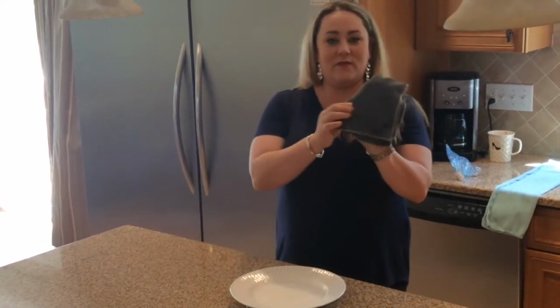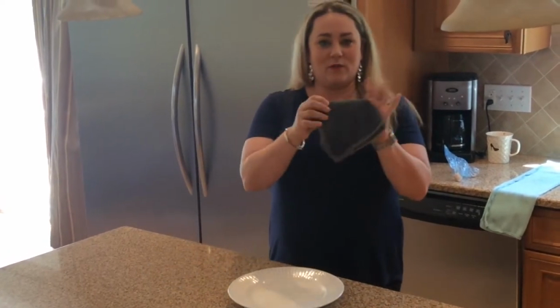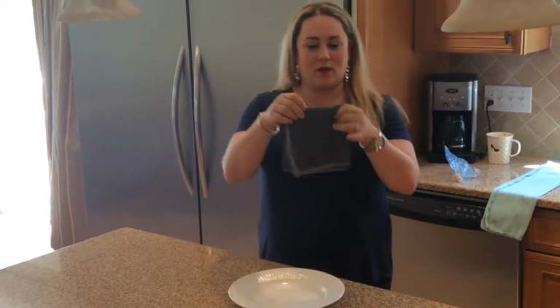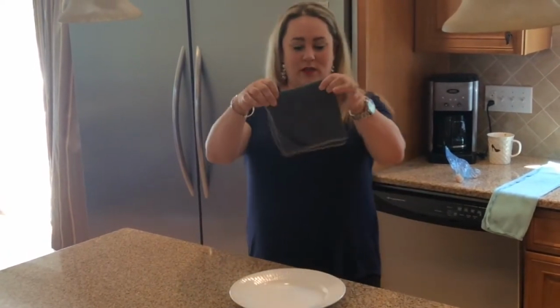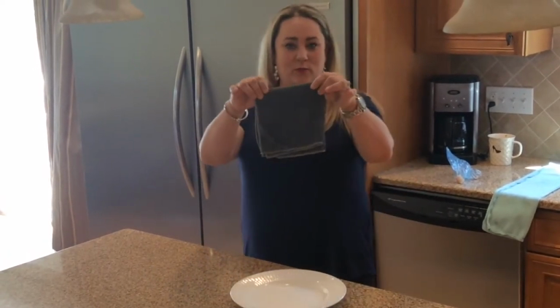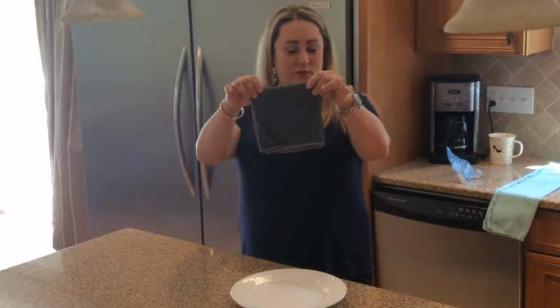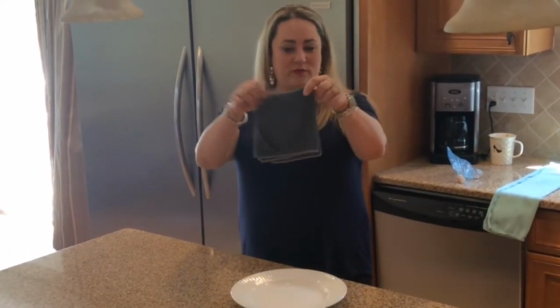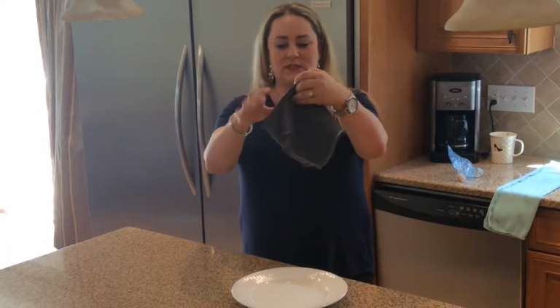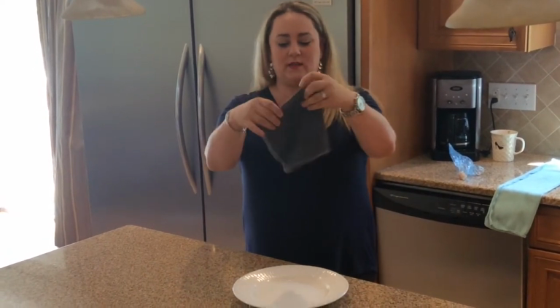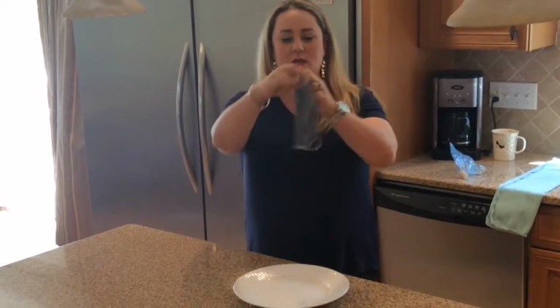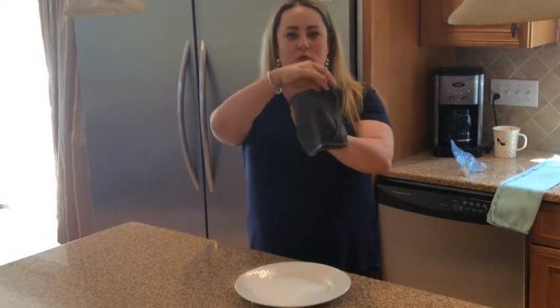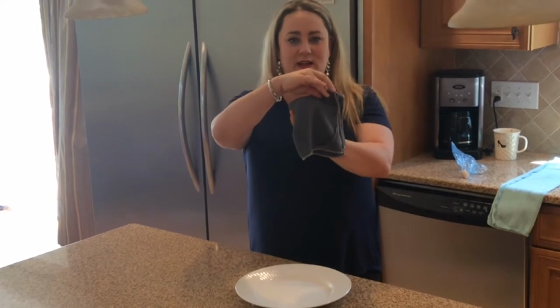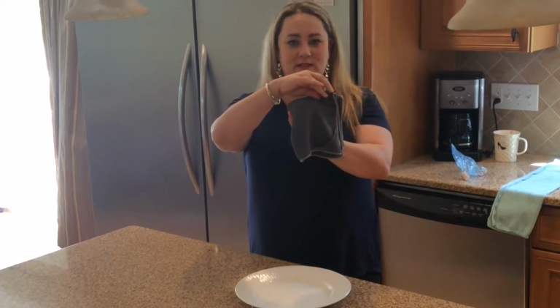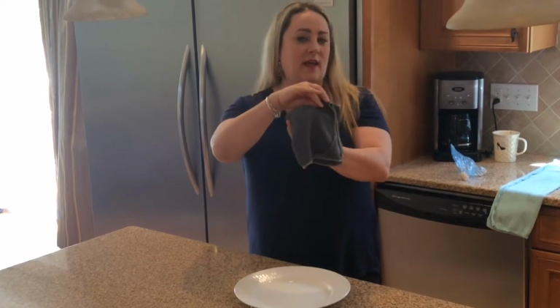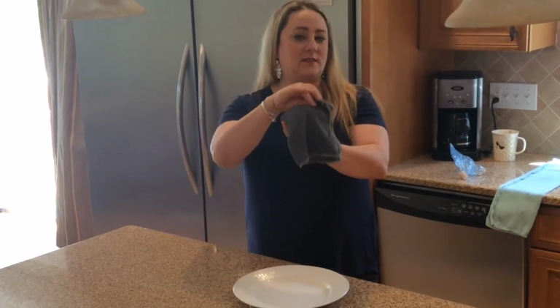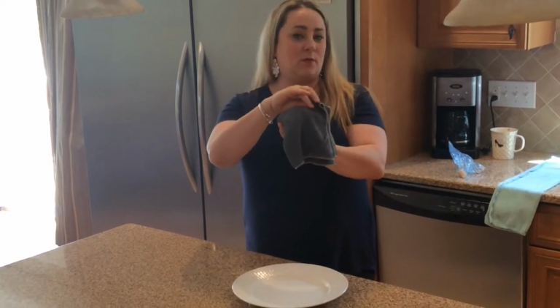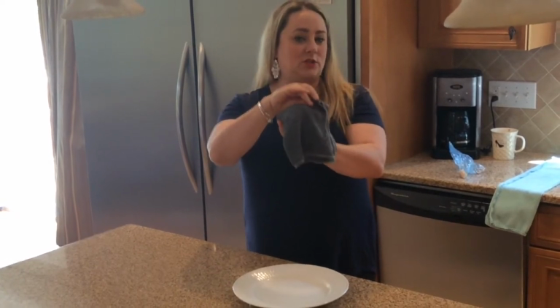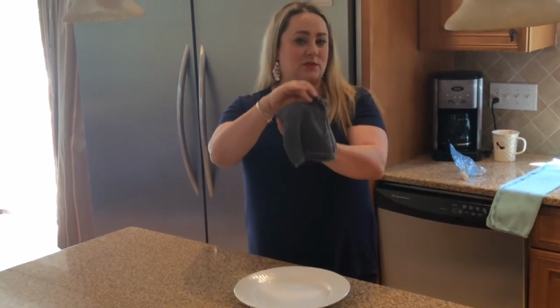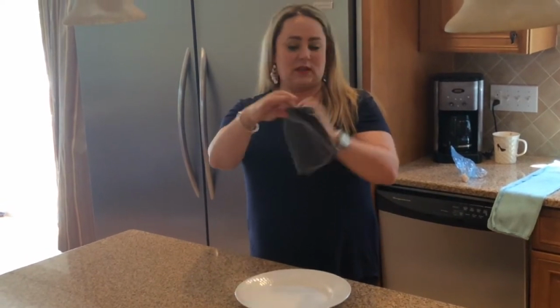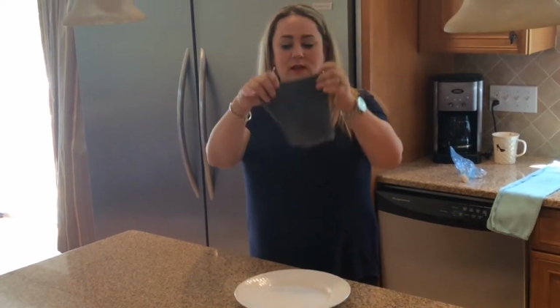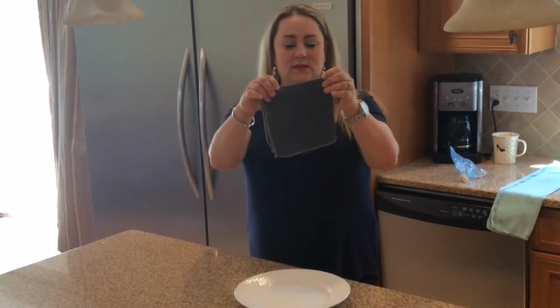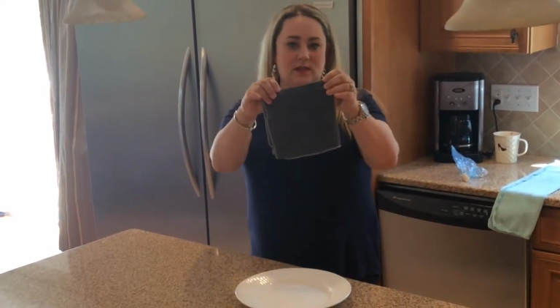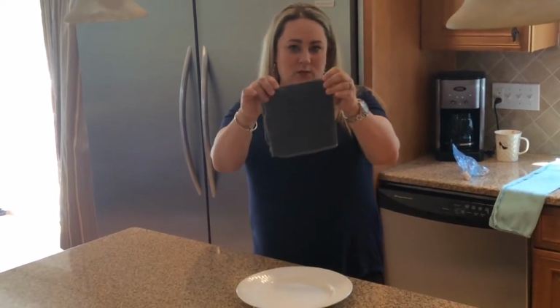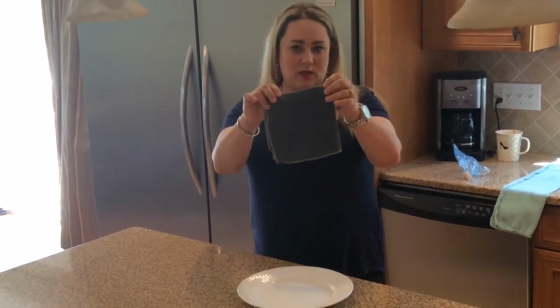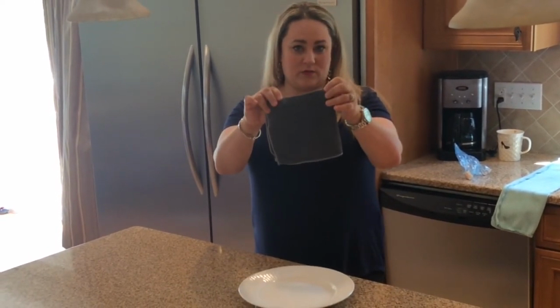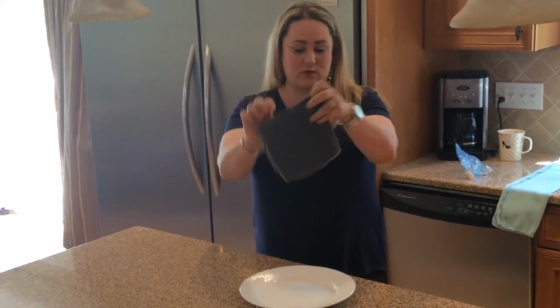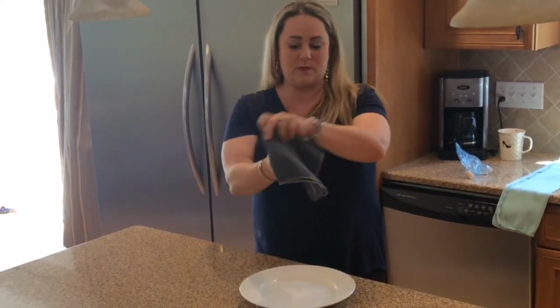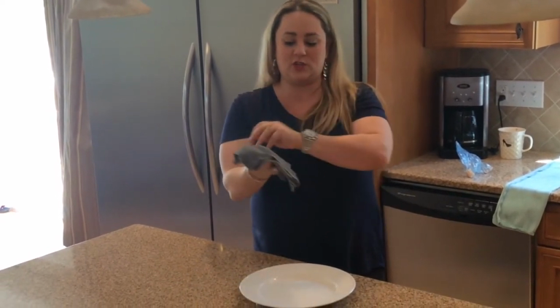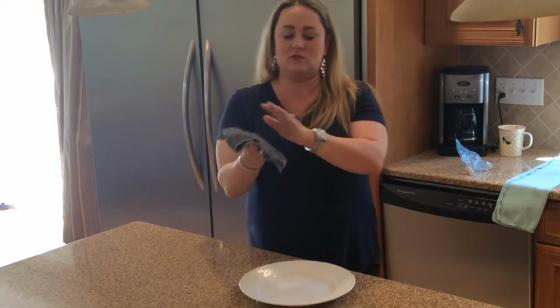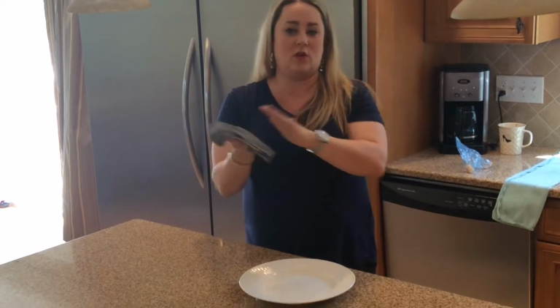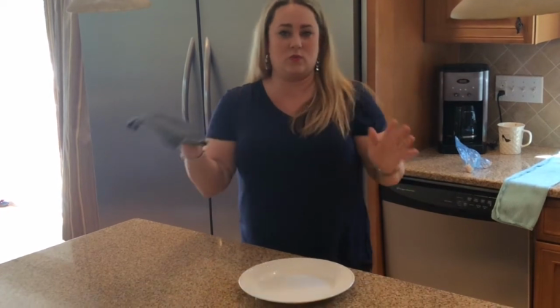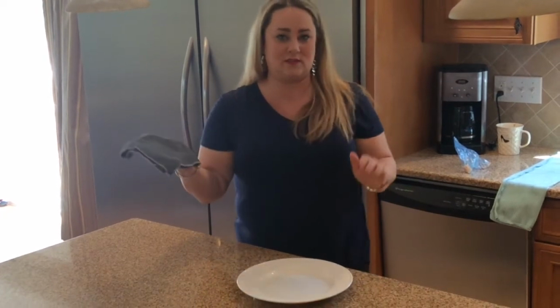I have my Envirocloth. It has four sides. This side has the tag — that's the side we don't use, so you know it's clean. This is the side we're gonna keep for wiping the chicken, so you know that's the side we're testing.